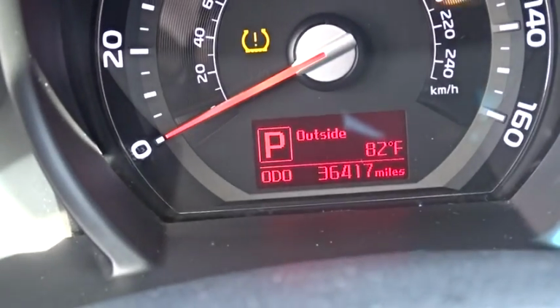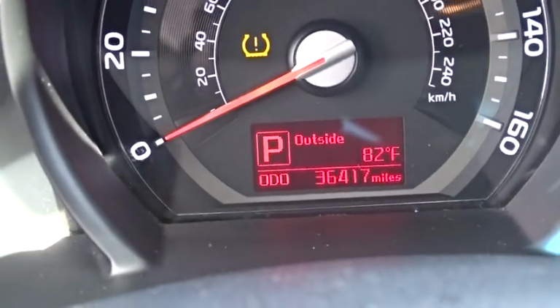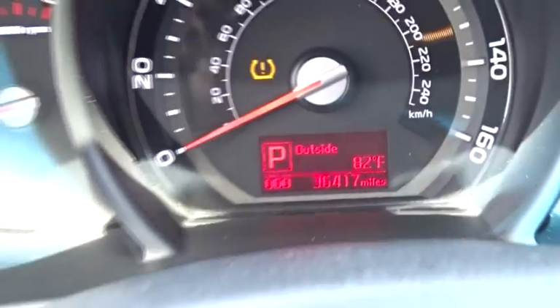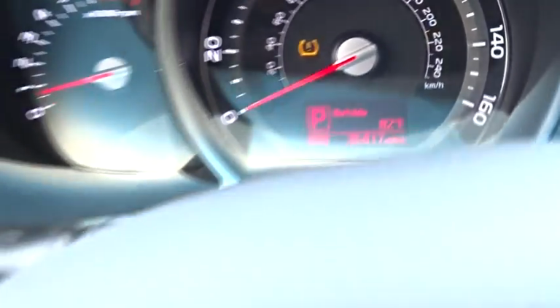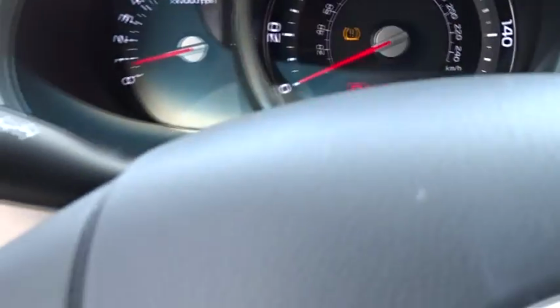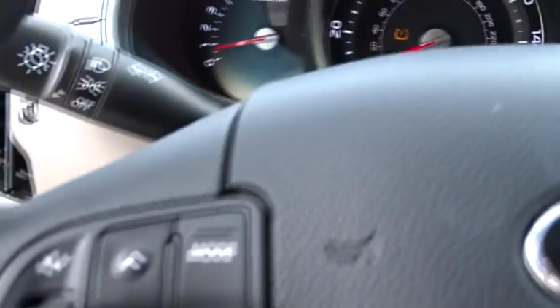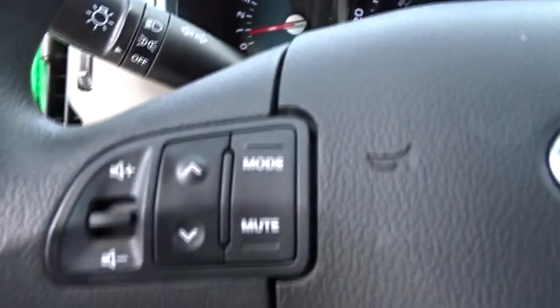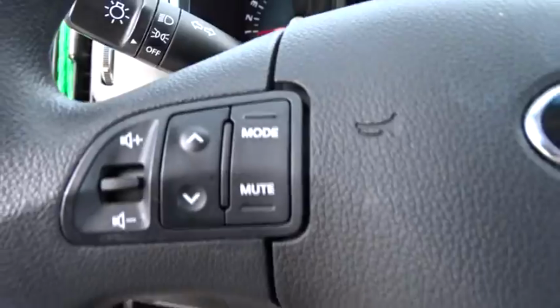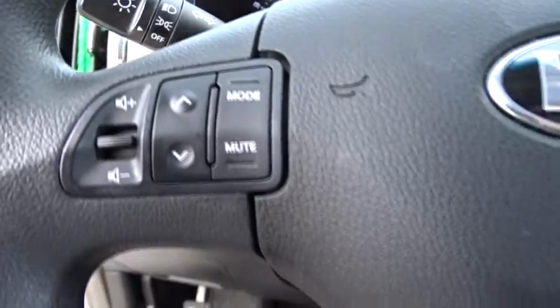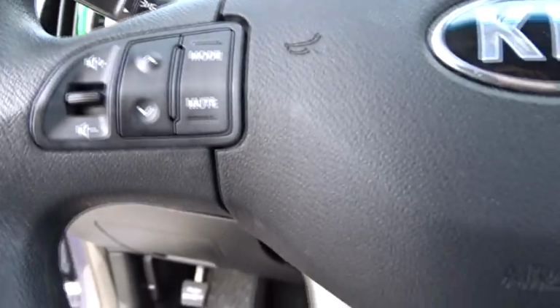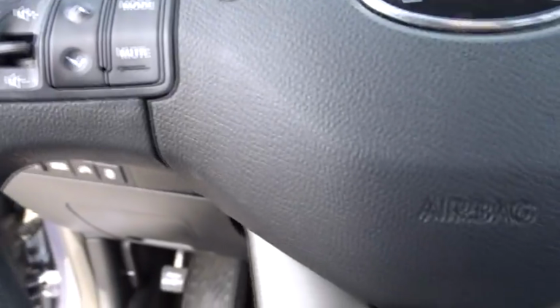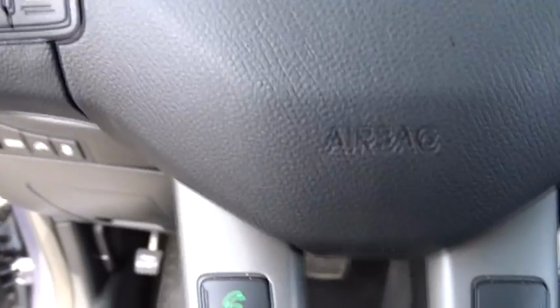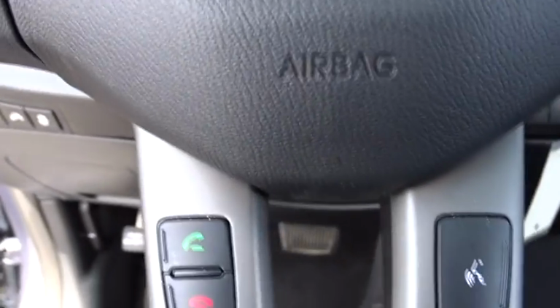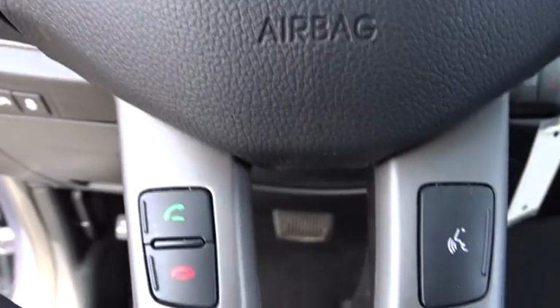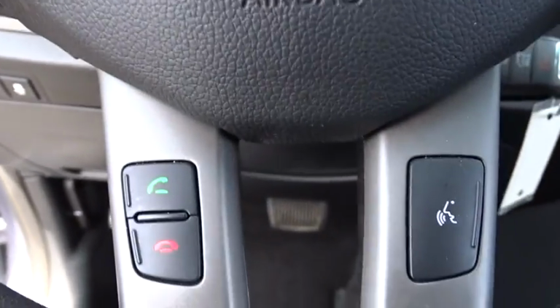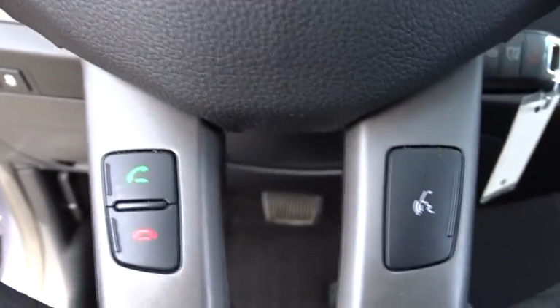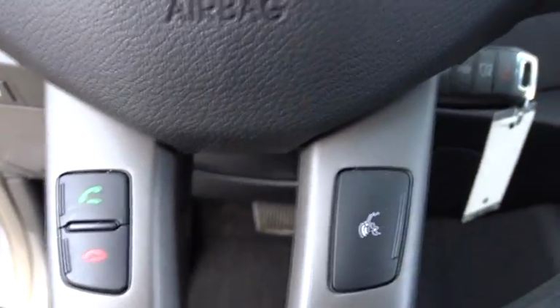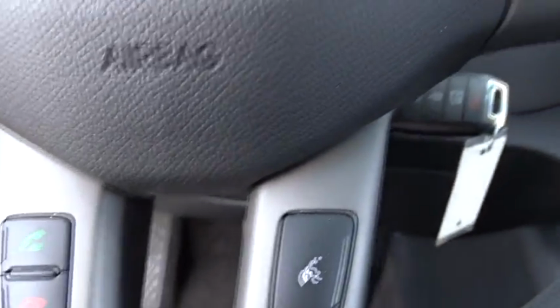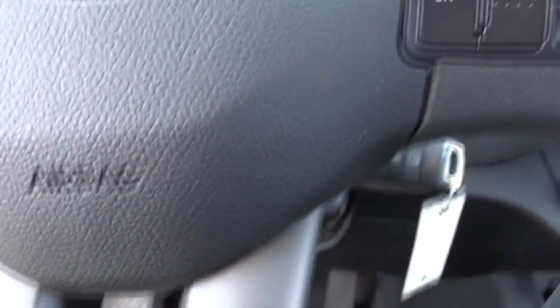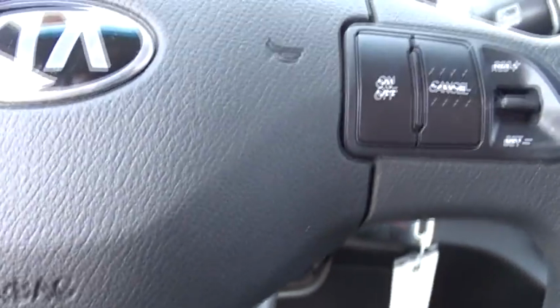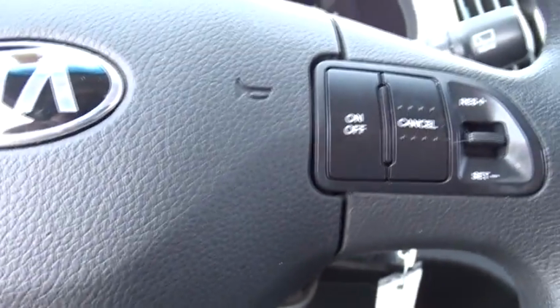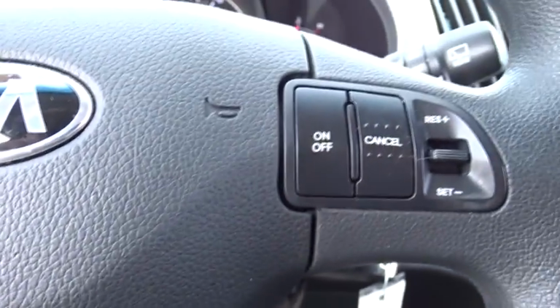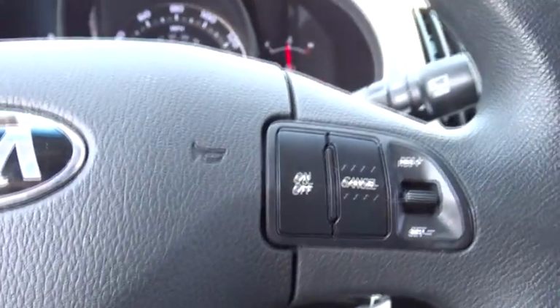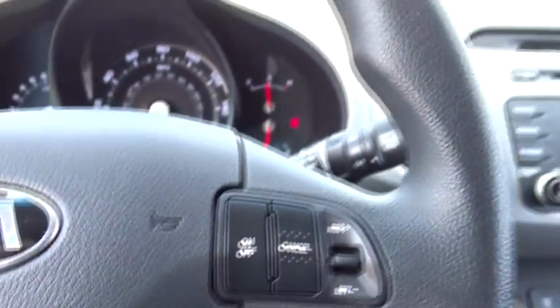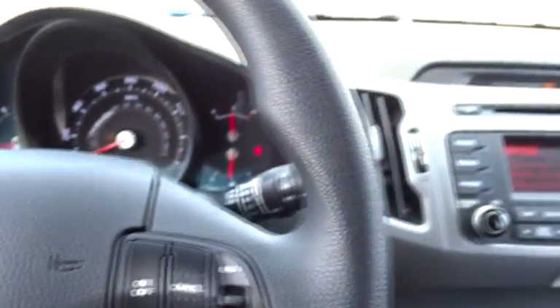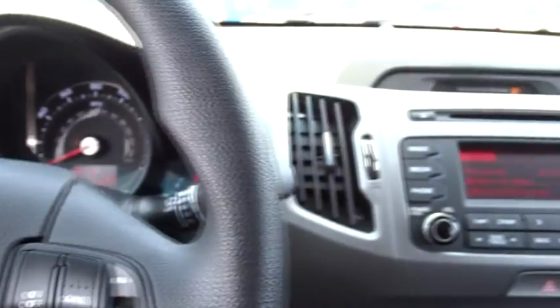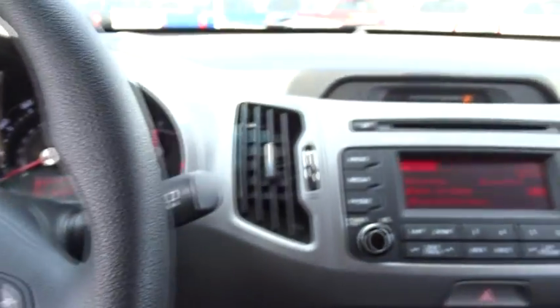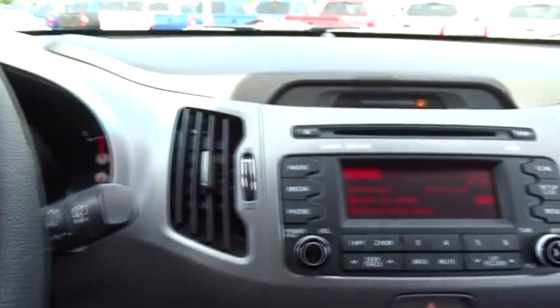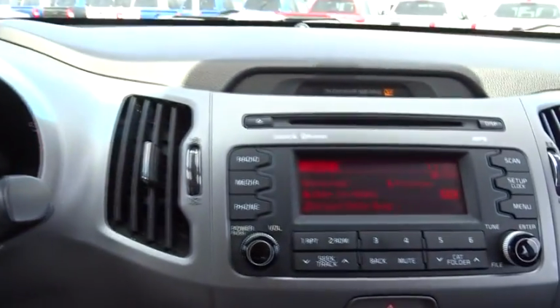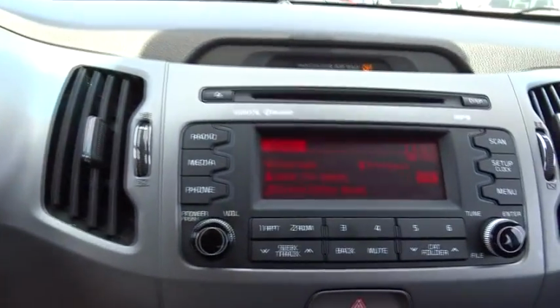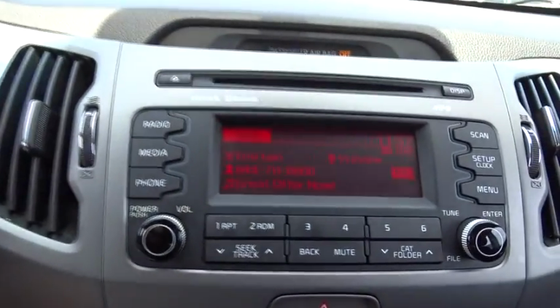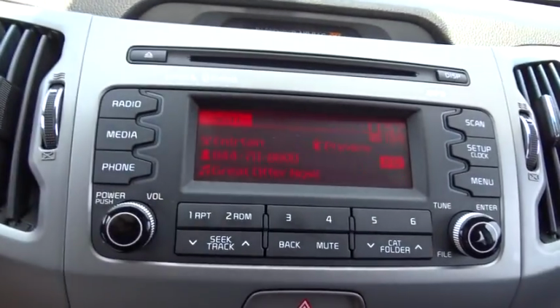AM-FM stereo radio, front-wheel drive, rear defrost, power door locks, CD player, child safety locks, bucket seats, MP3 player.